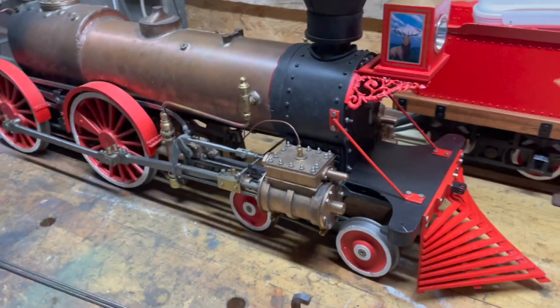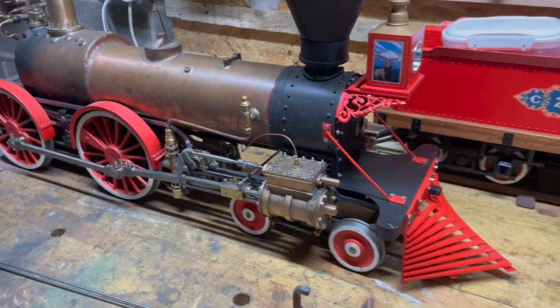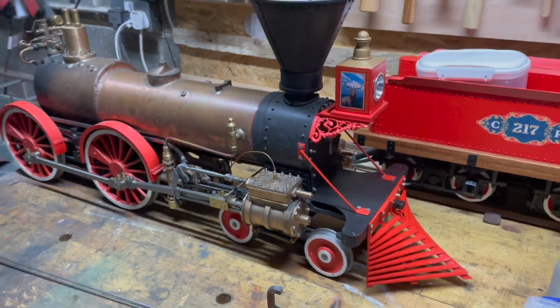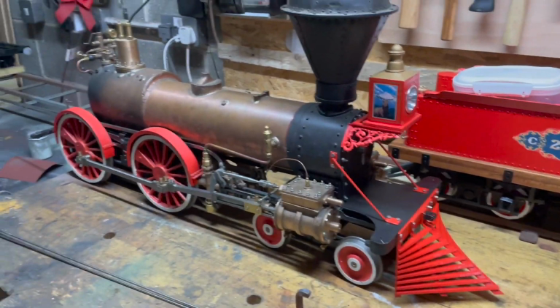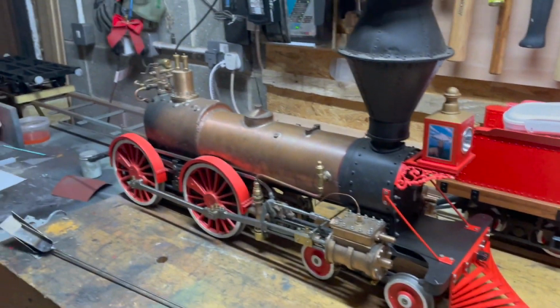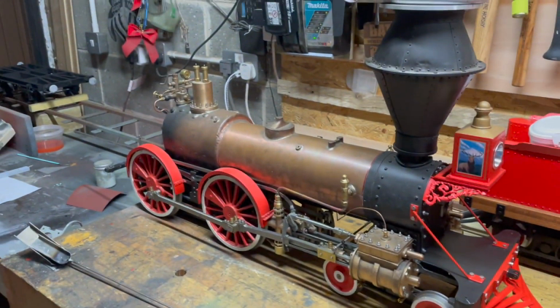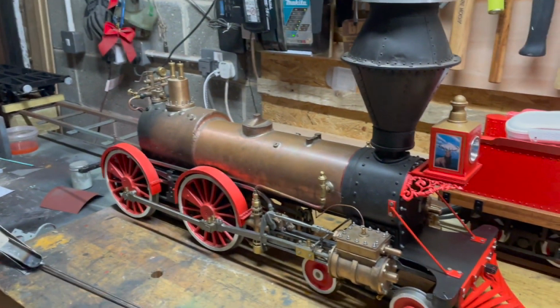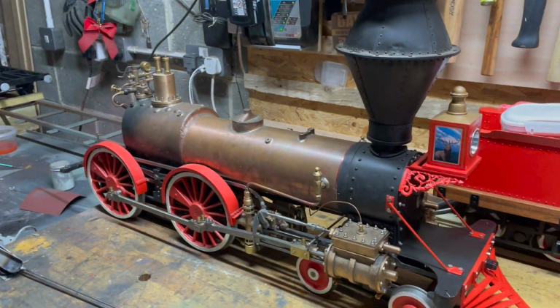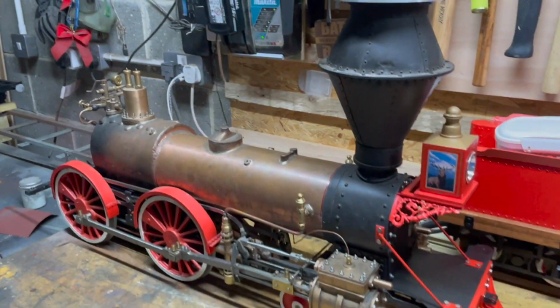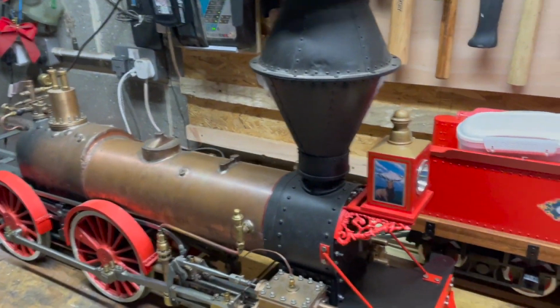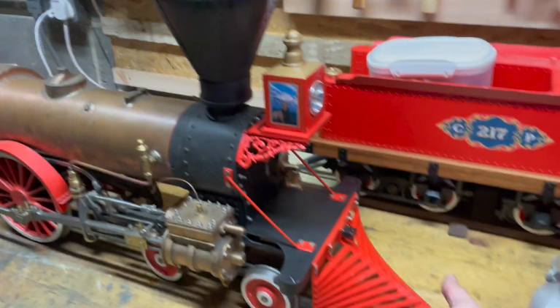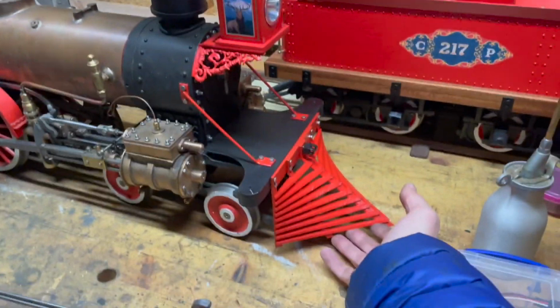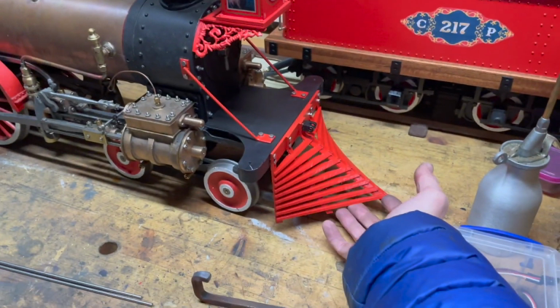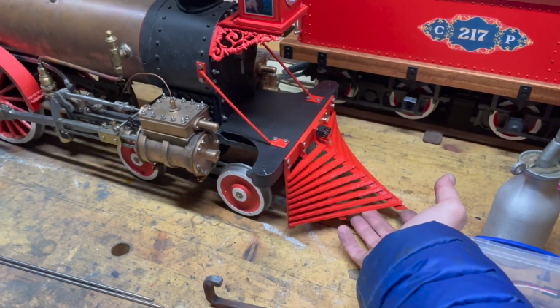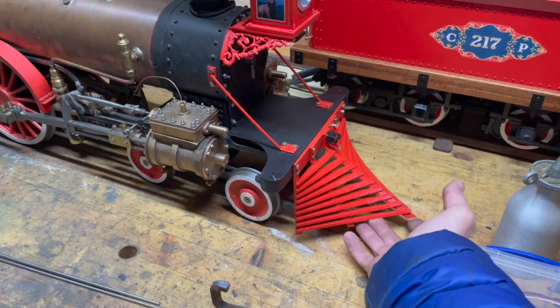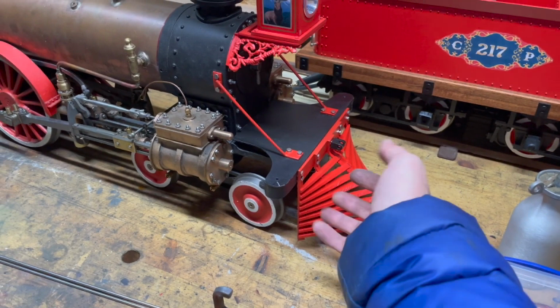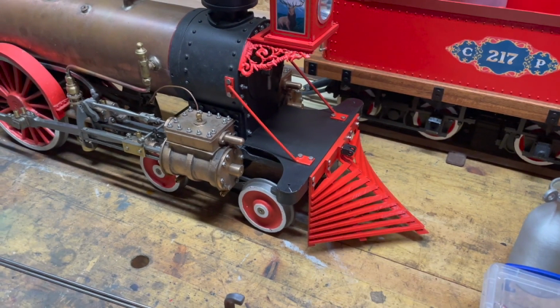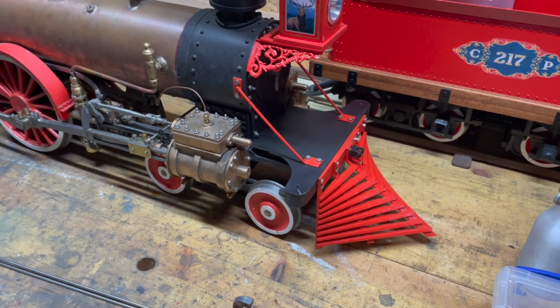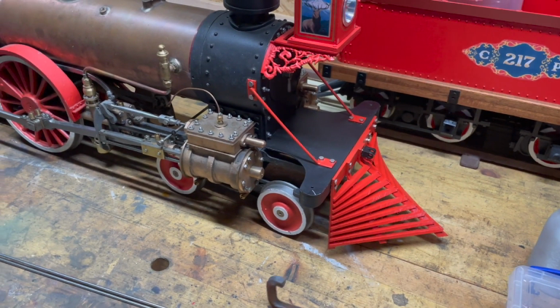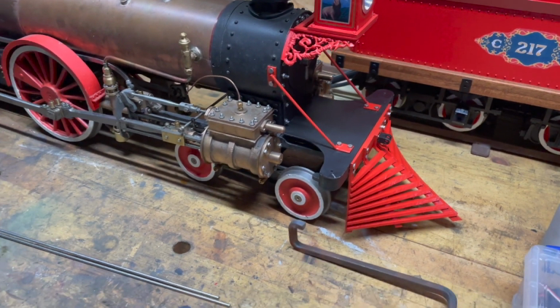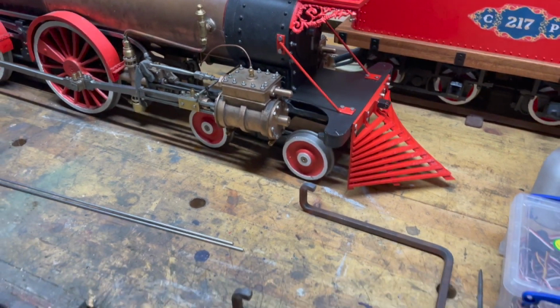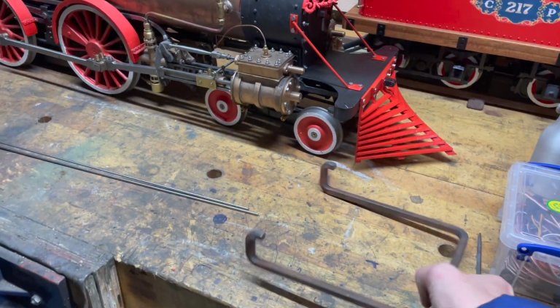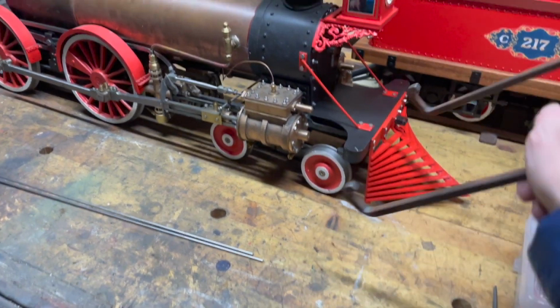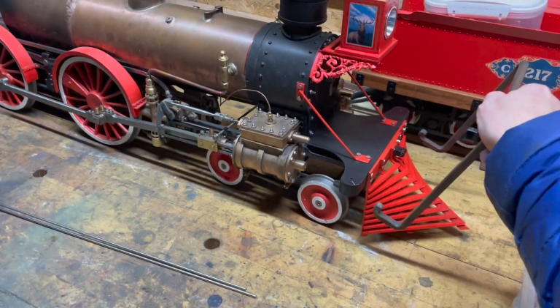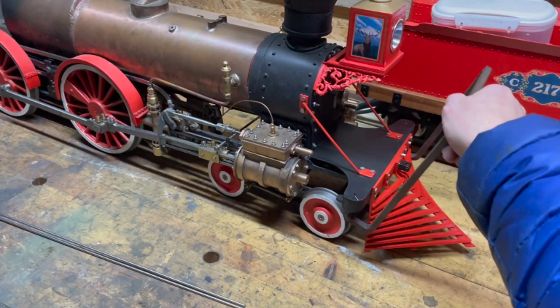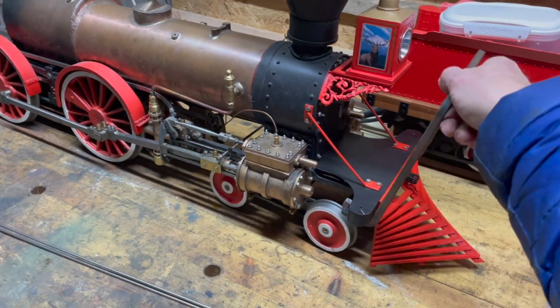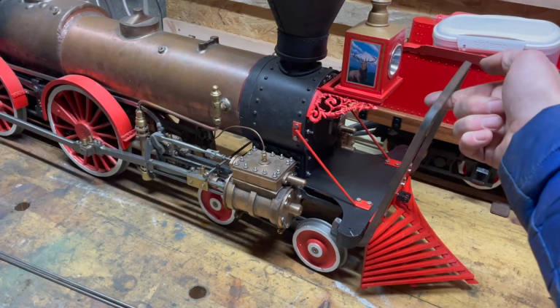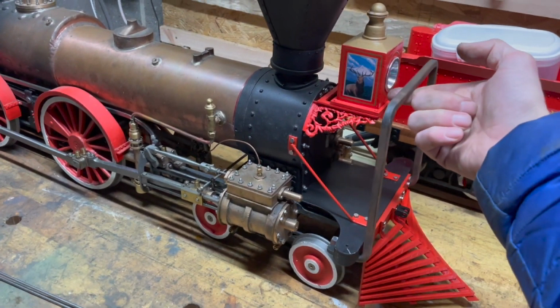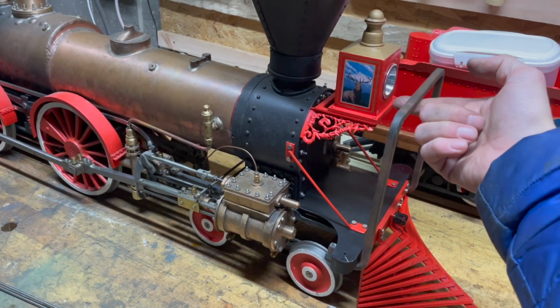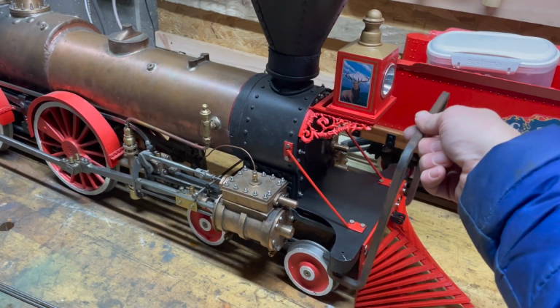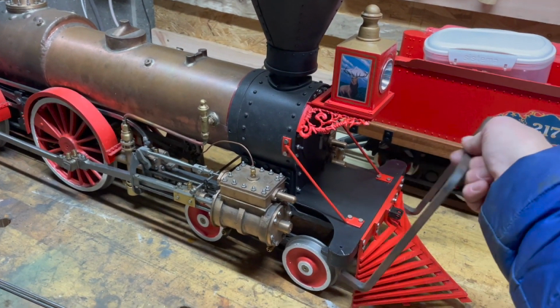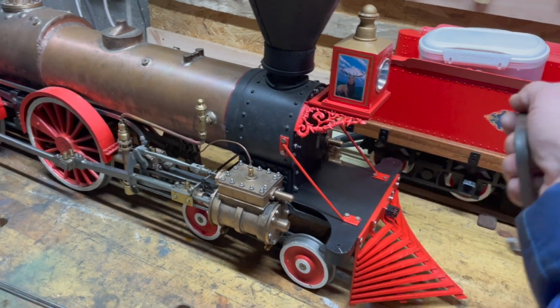For those of you who've perhaps not noticed, there is no physical way to lift the loco from the front. So I've had to make a special handle so you can actually lift the loco at the front.